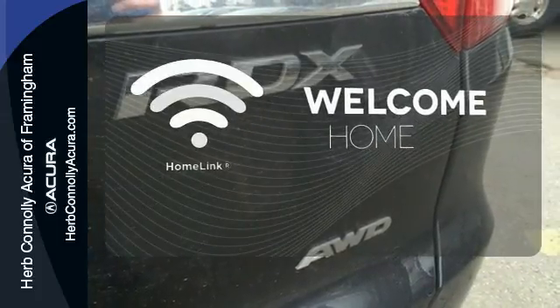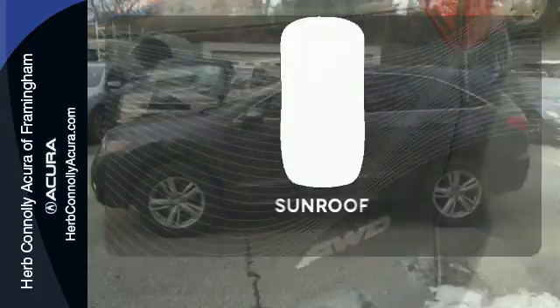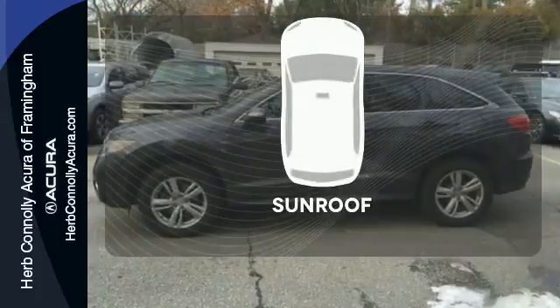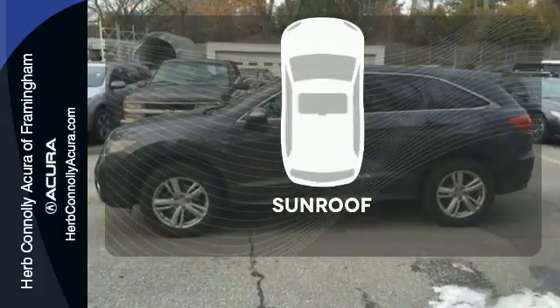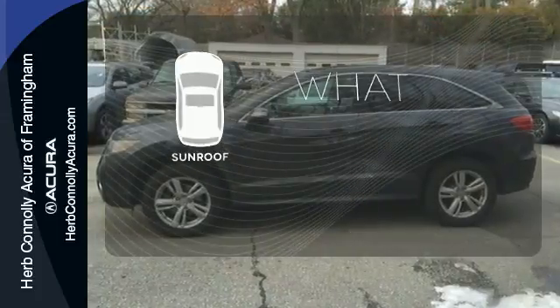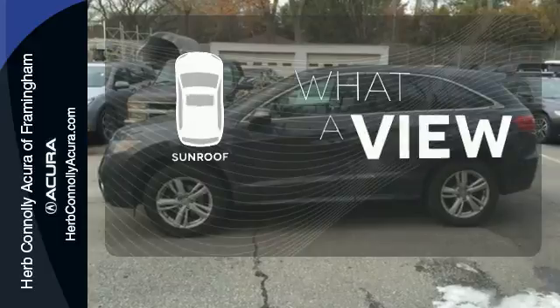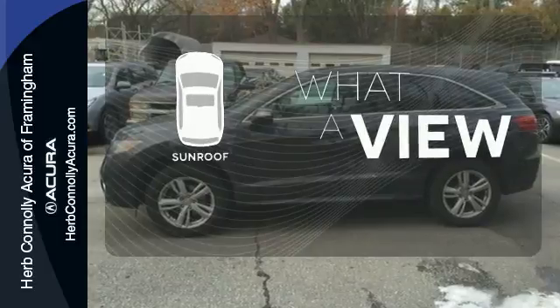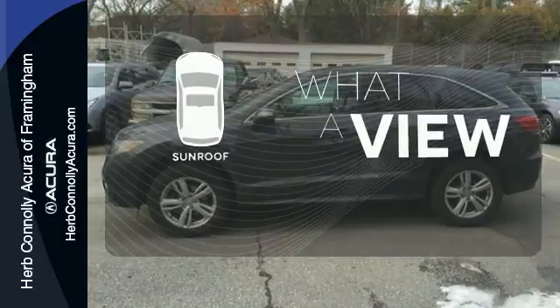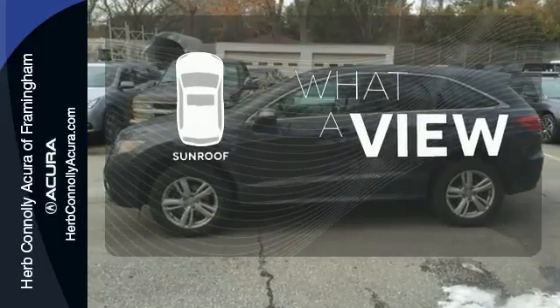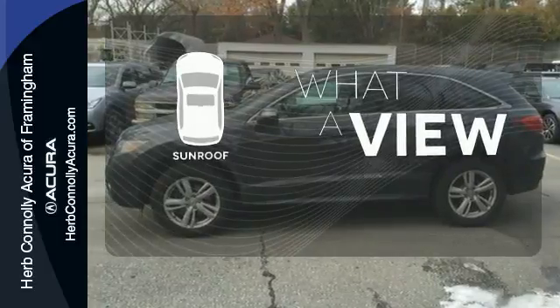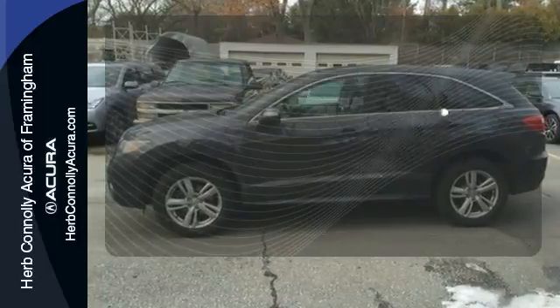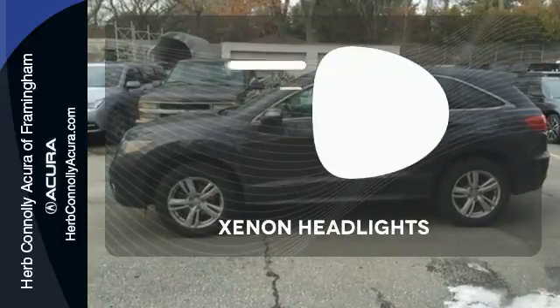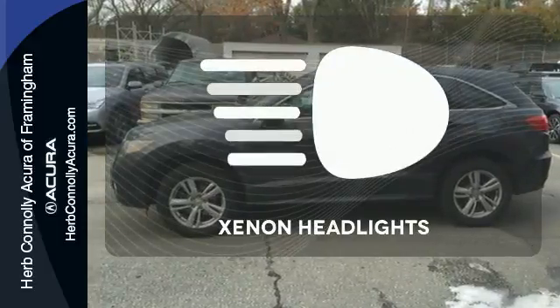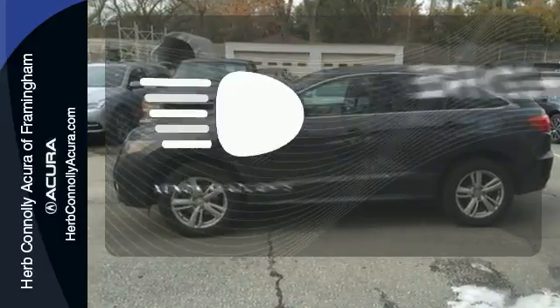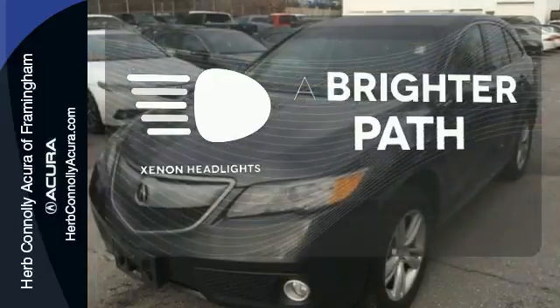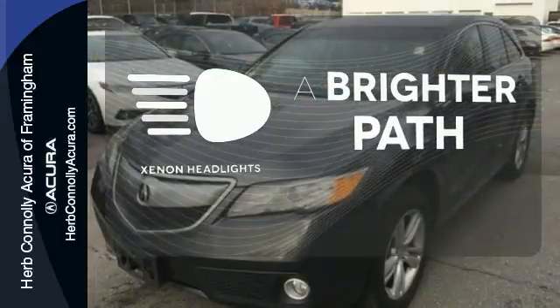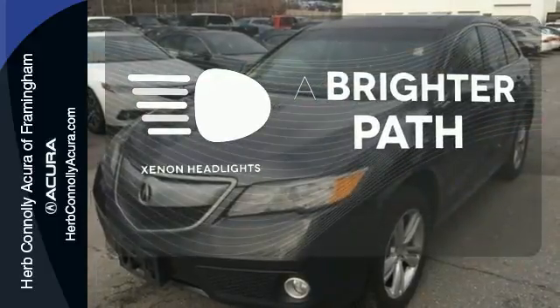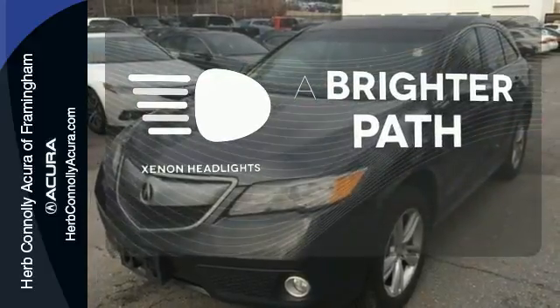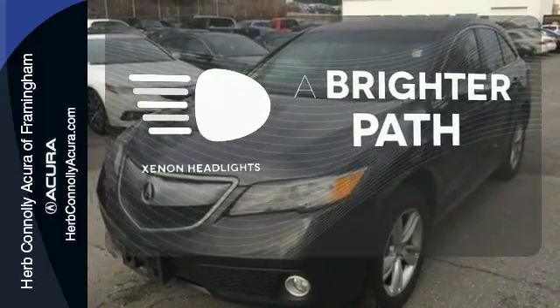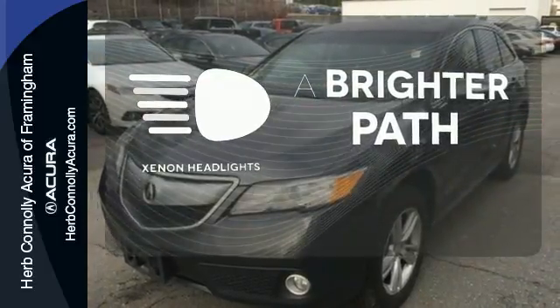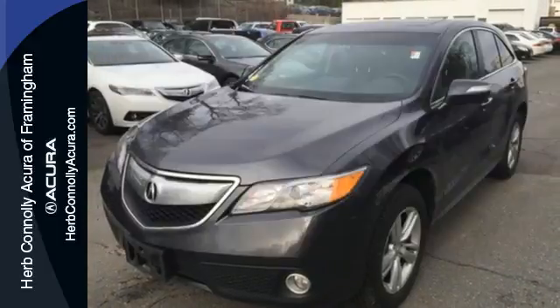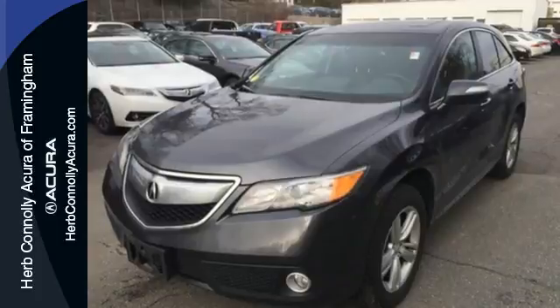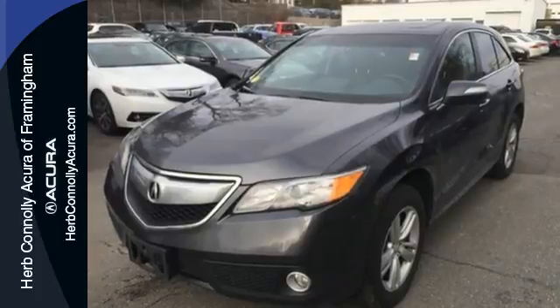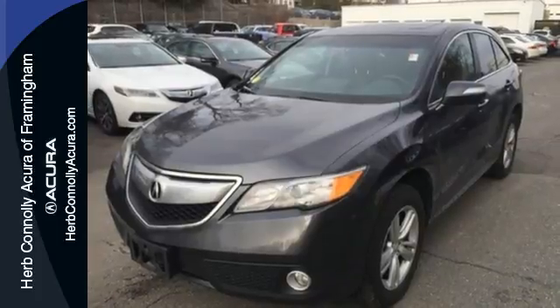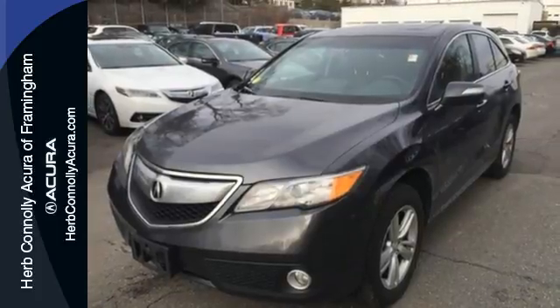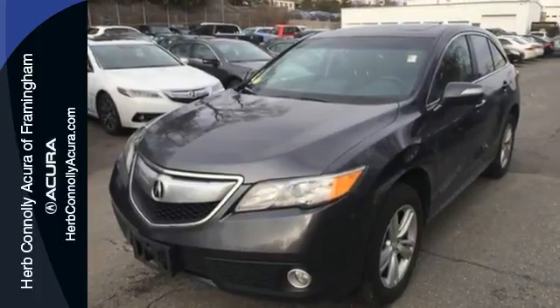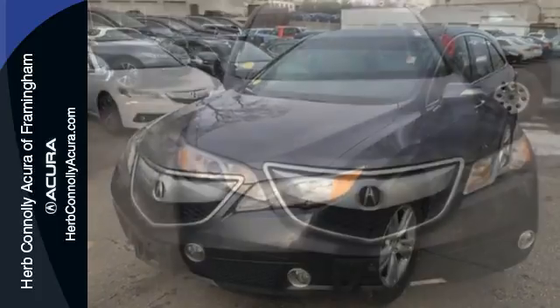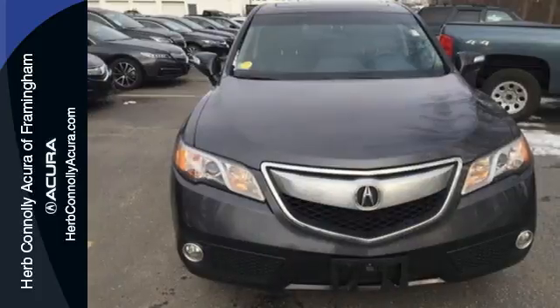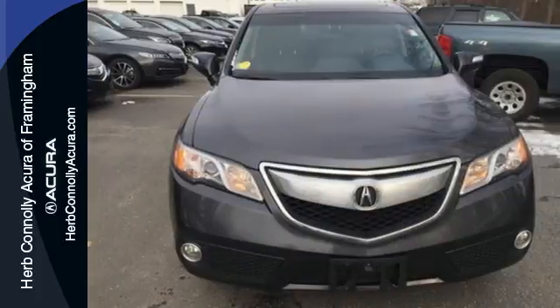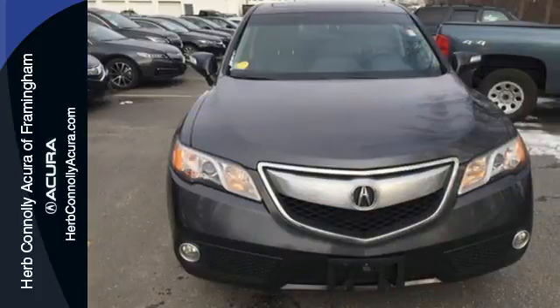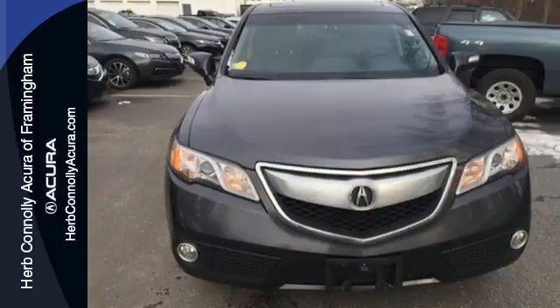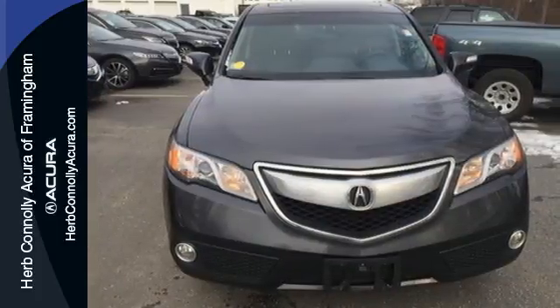The sunroof gives you fresh air for your drive. Illuminate your path with the Xenon headlights. Experience this ultra-modern RDX today — it's ready for a test drive.